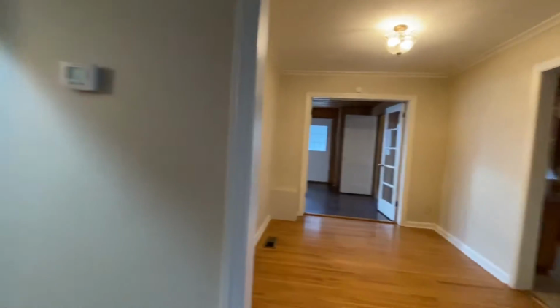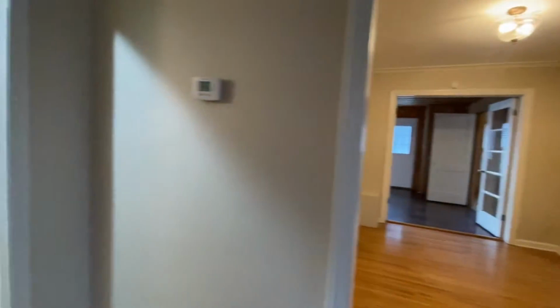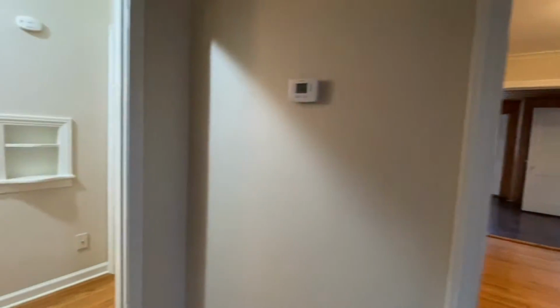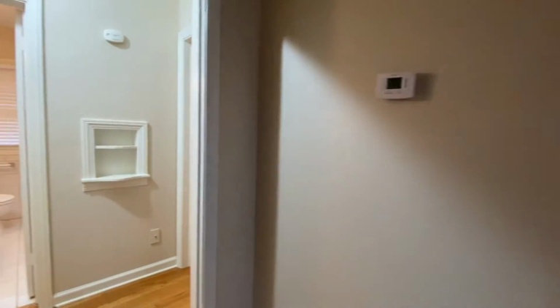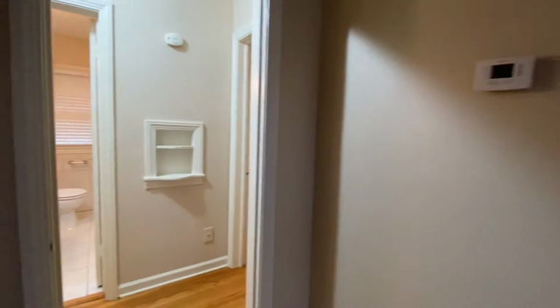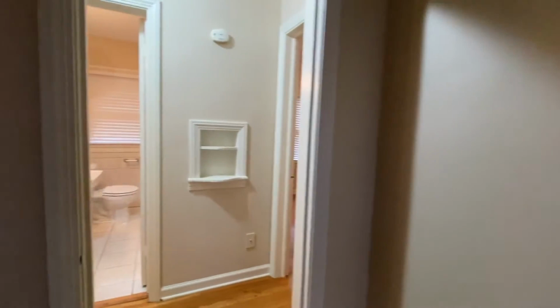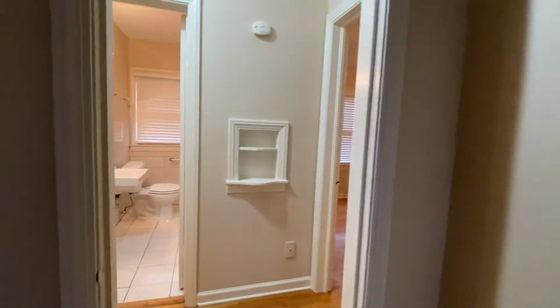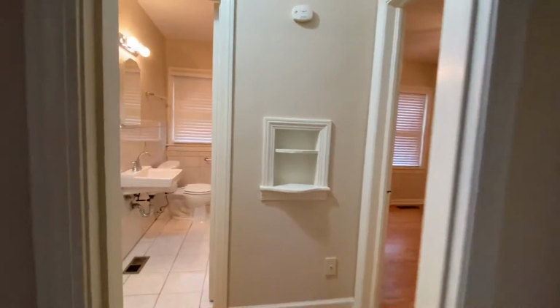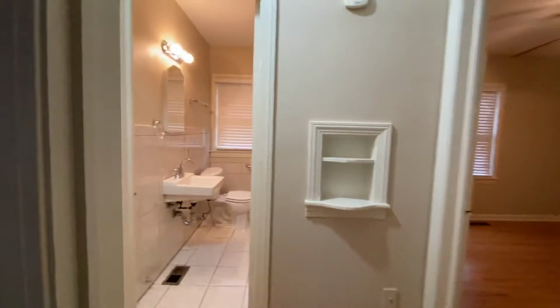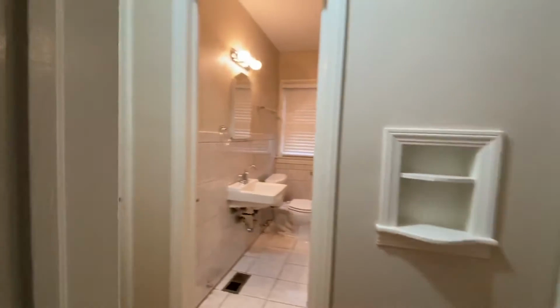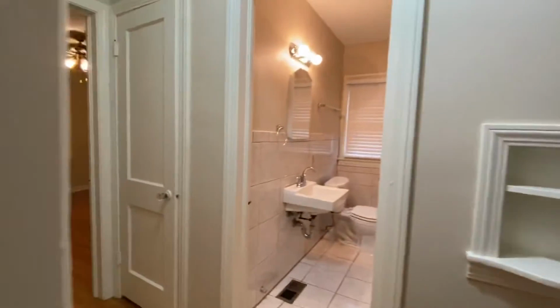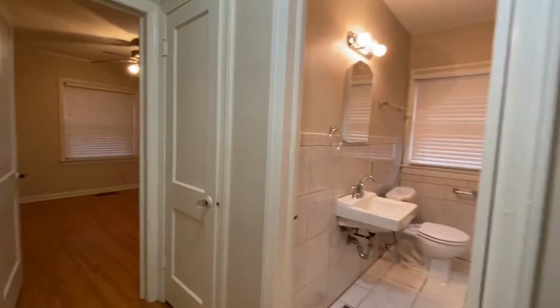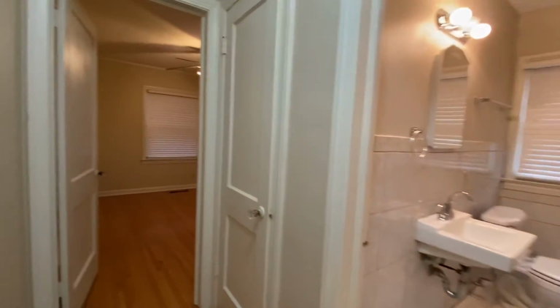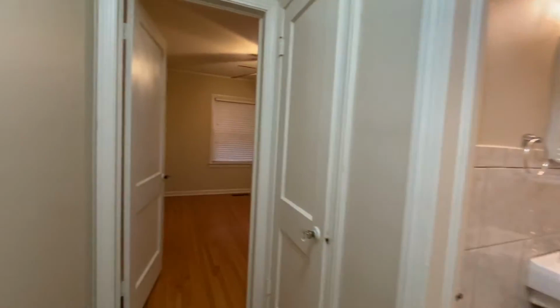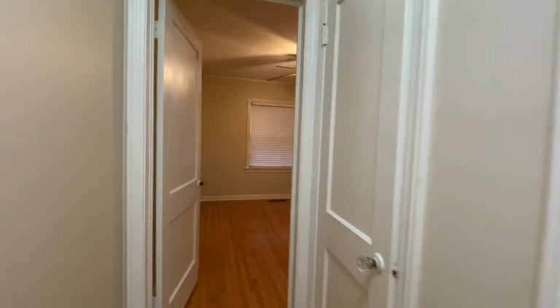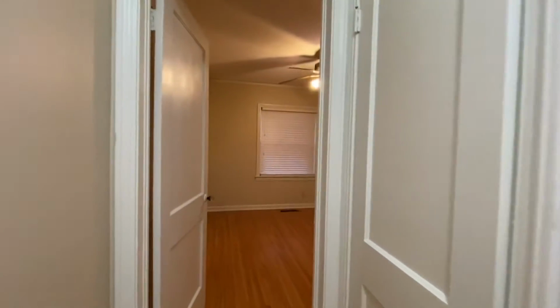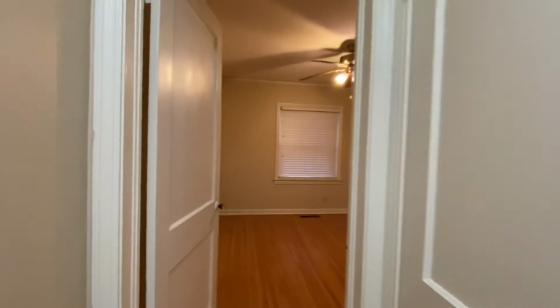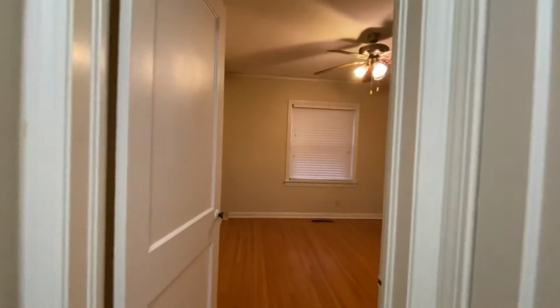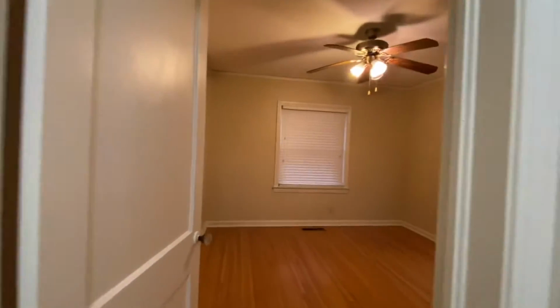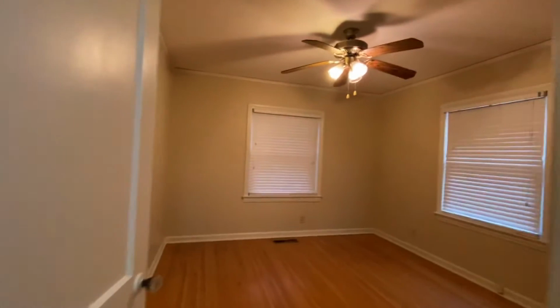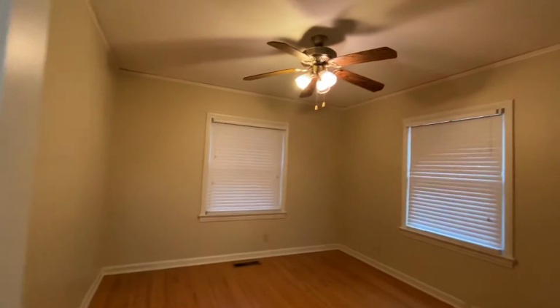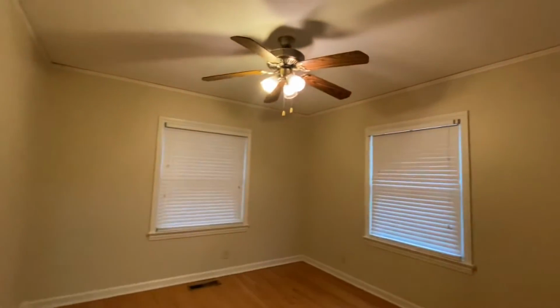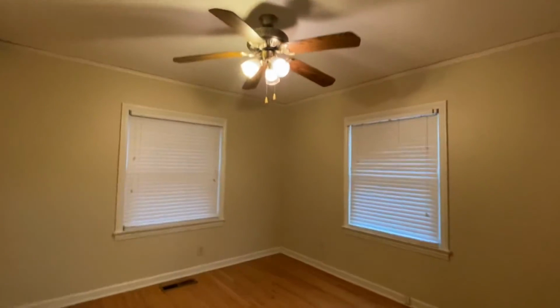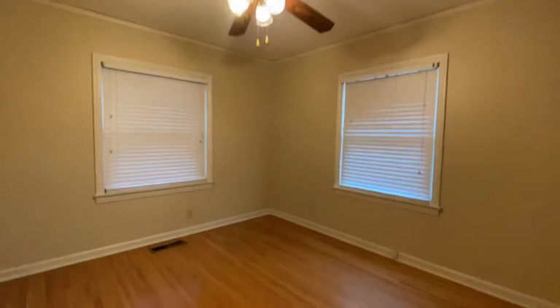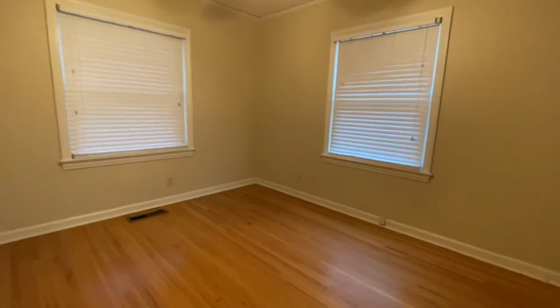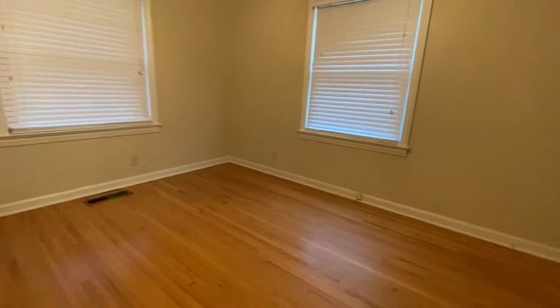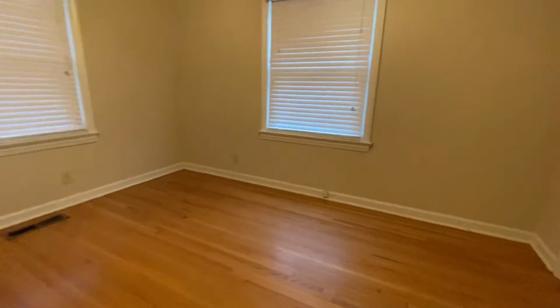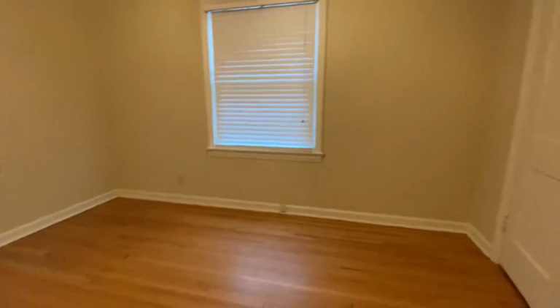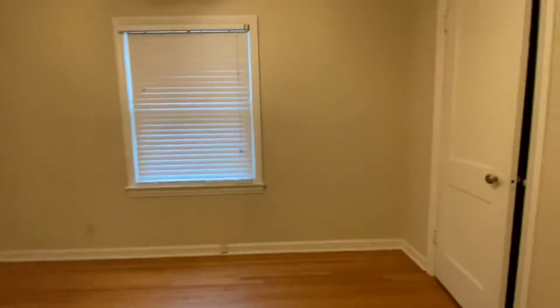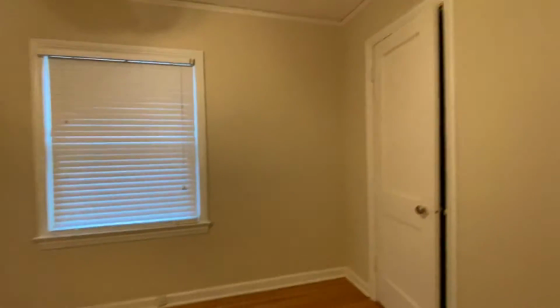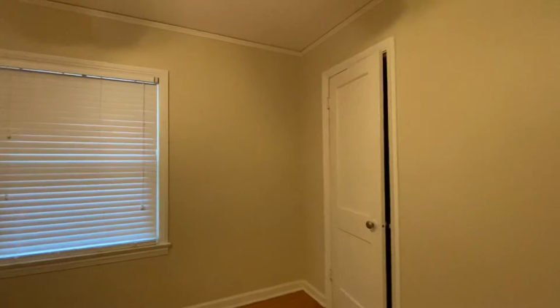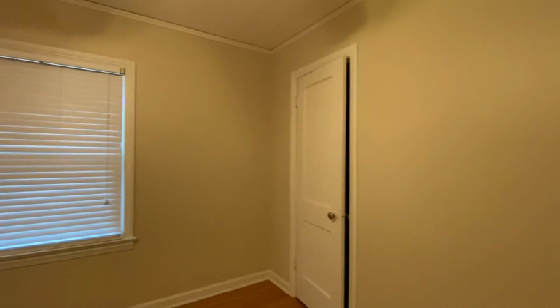So we're going to see two bedrooms downstairs and a bathroom right over here. Here is bedroom number one. You do have a ceiling fan in this bedroom, which is really nice. Same hardwood floors carried over.